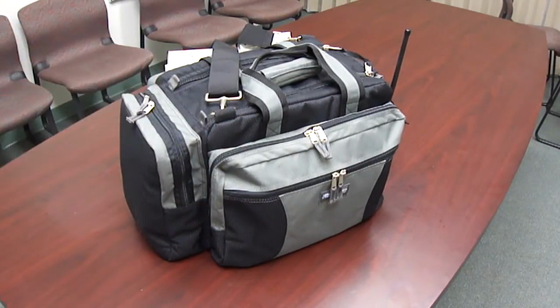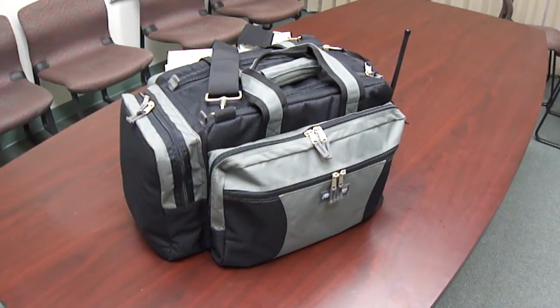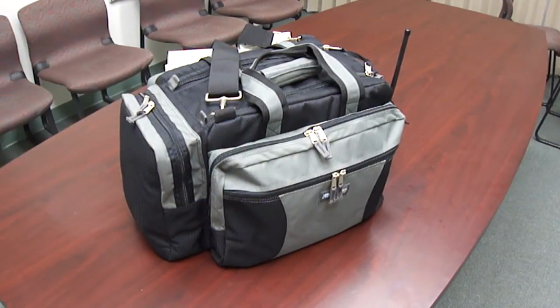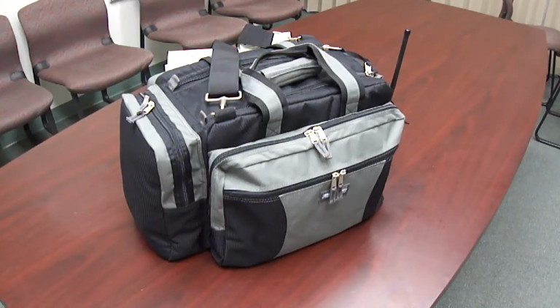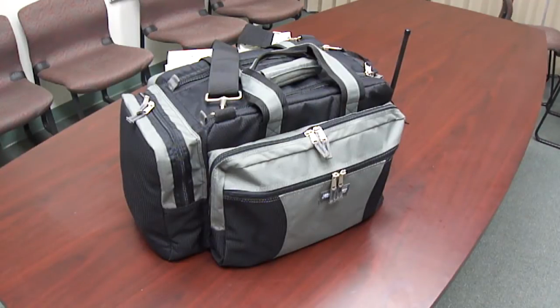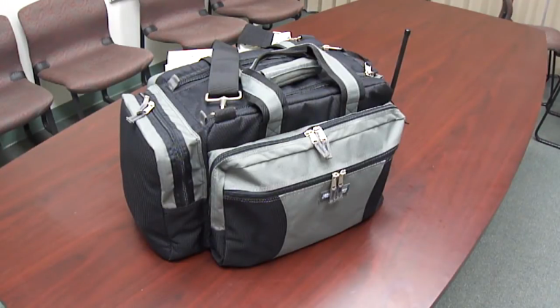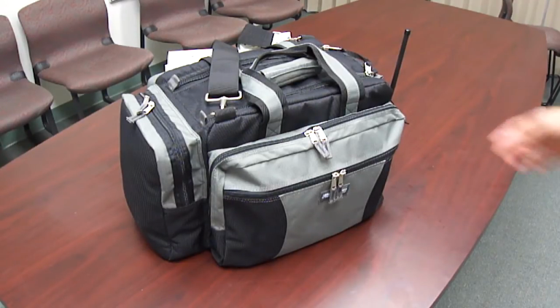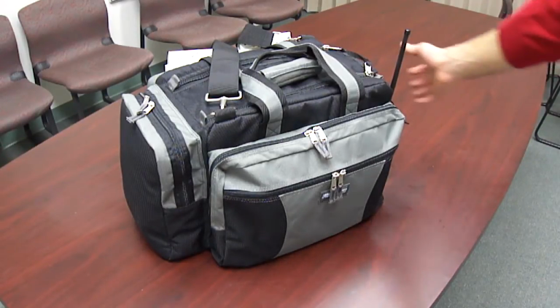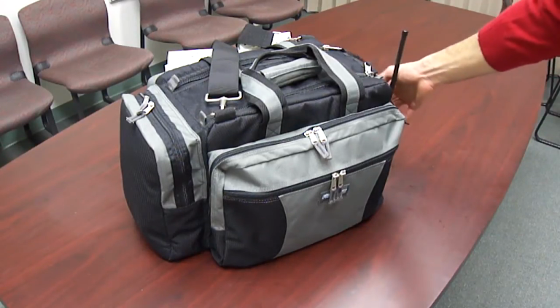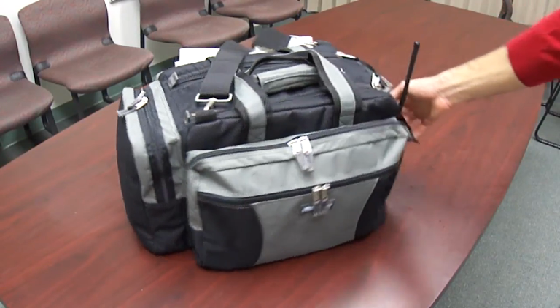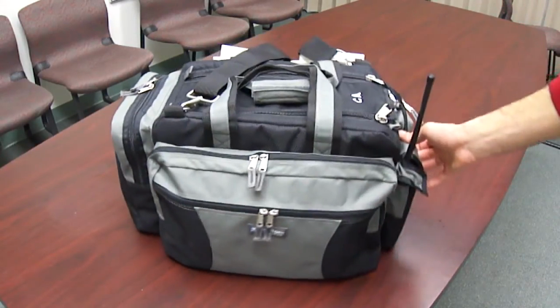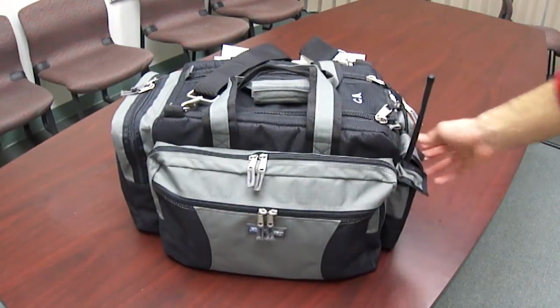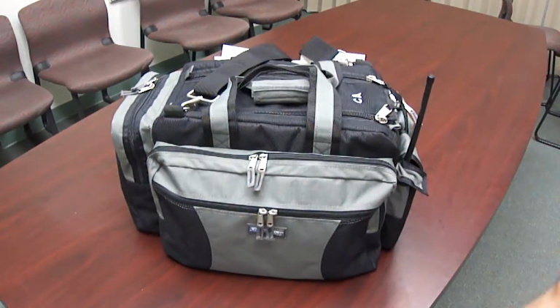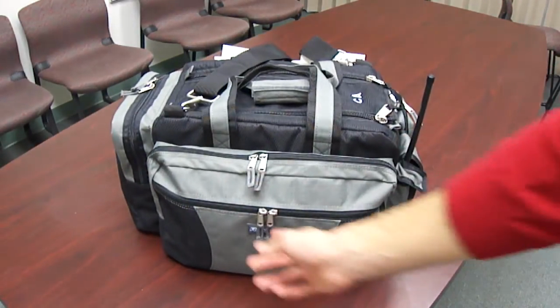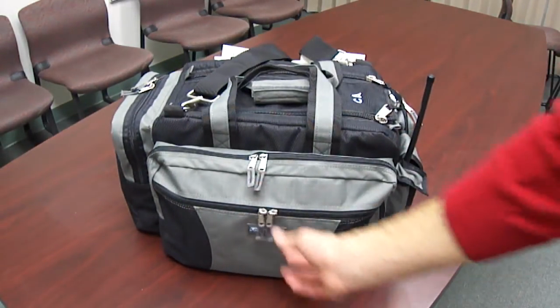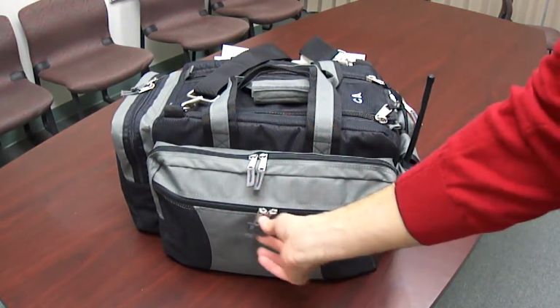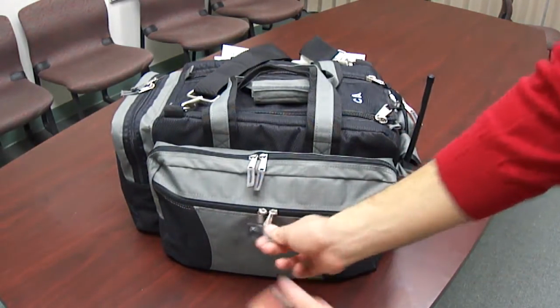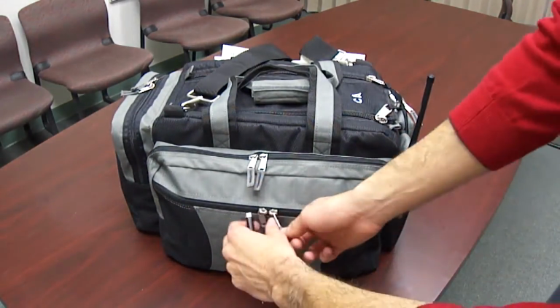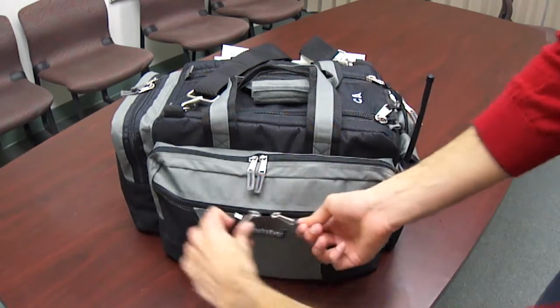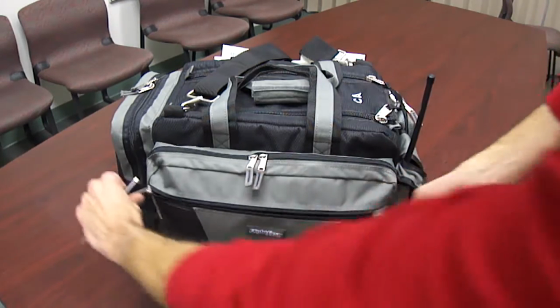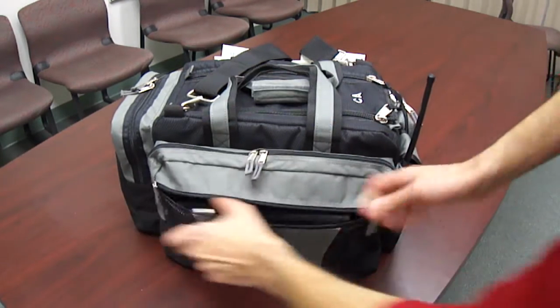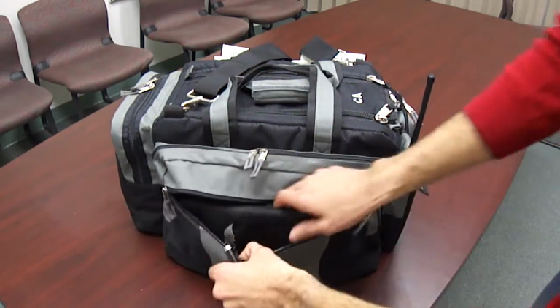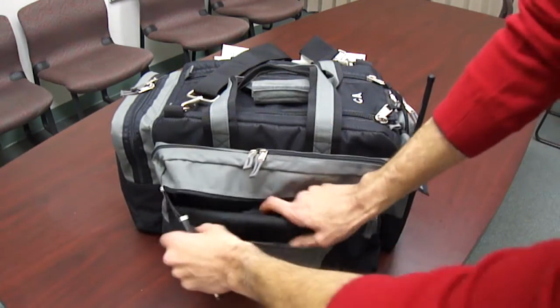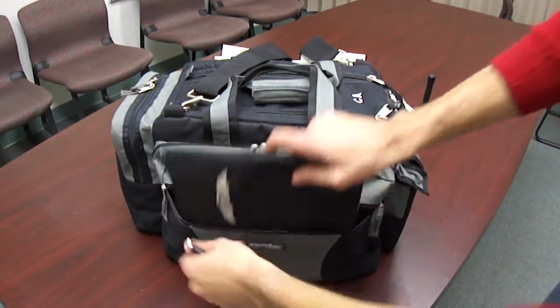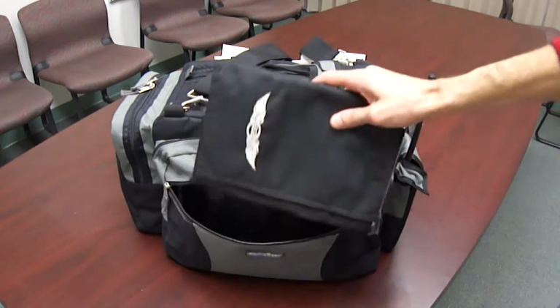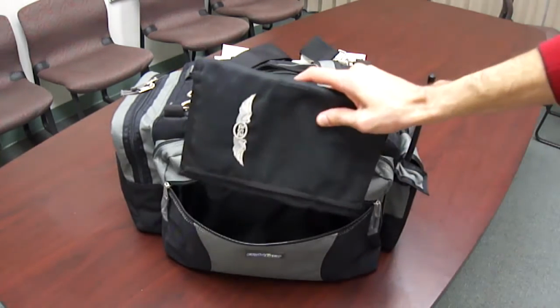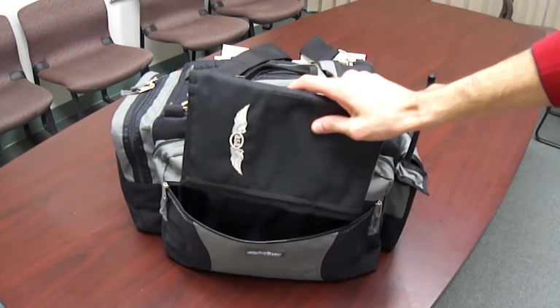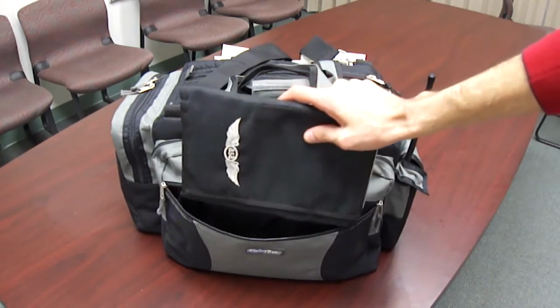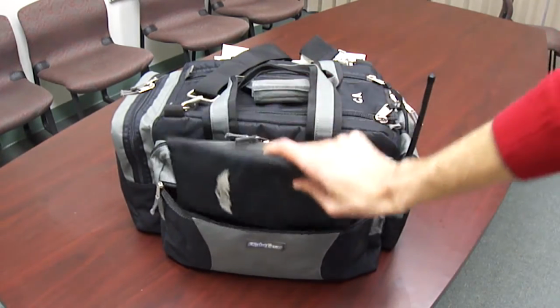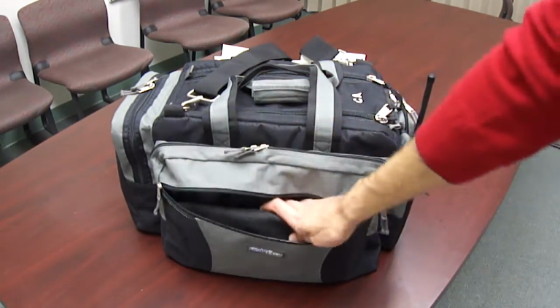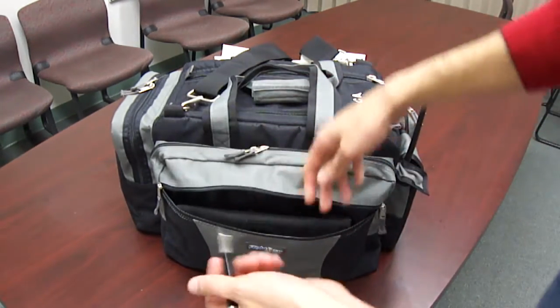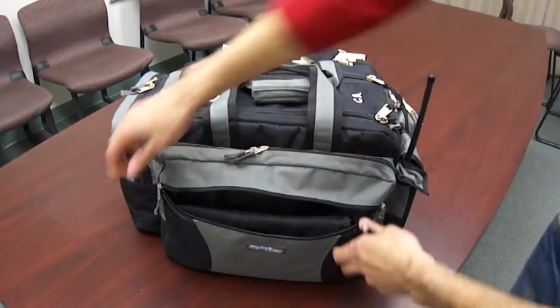If we move up to the front area, we see we've got a front zipper over here — again, dual zipper. I like to keep my kneeboard in there and it fits perfectly.